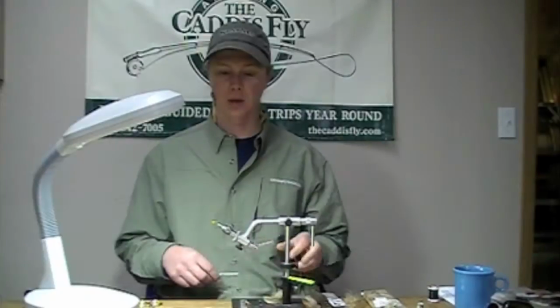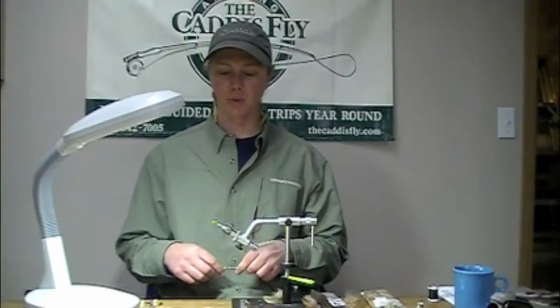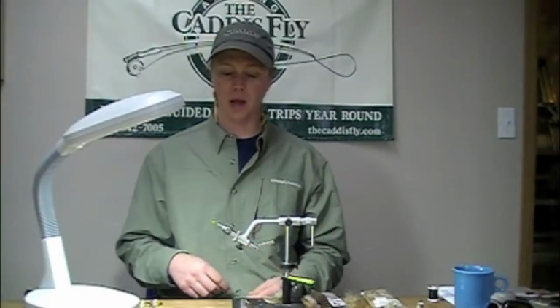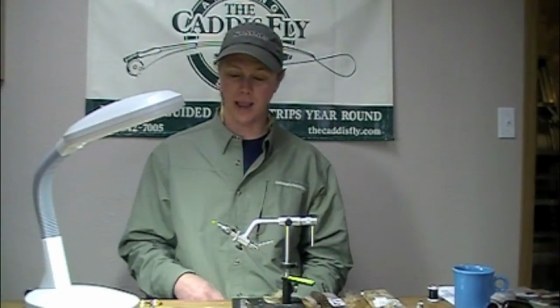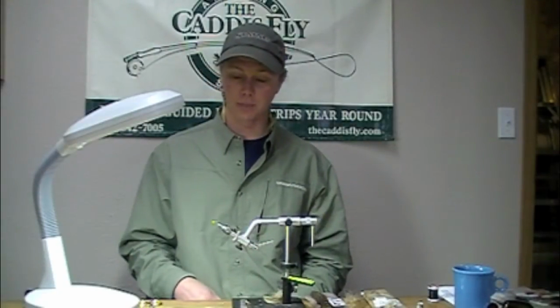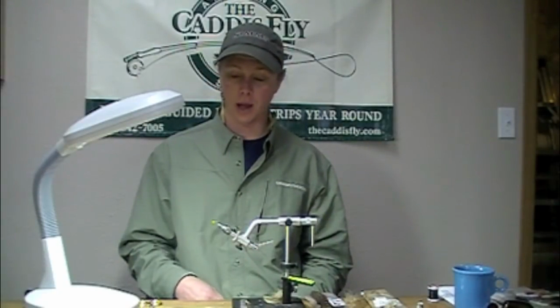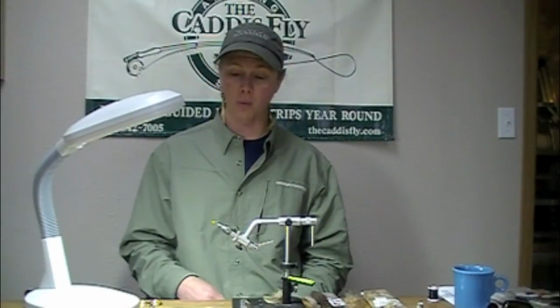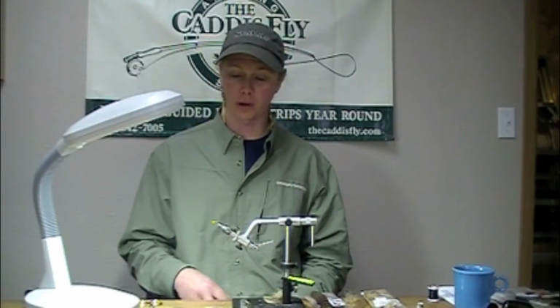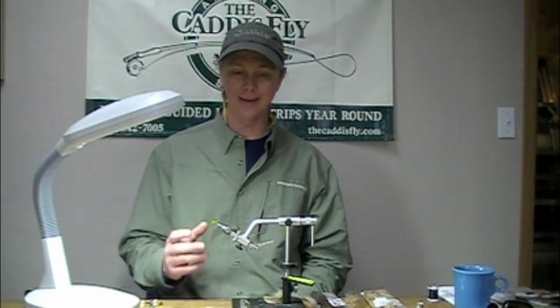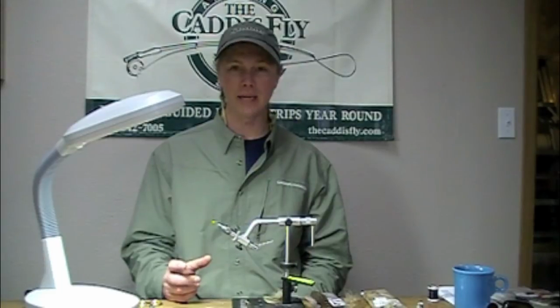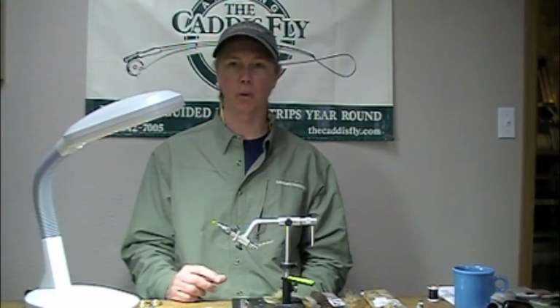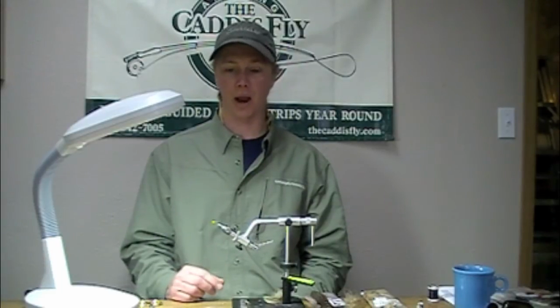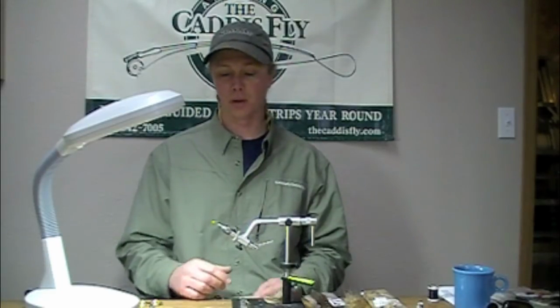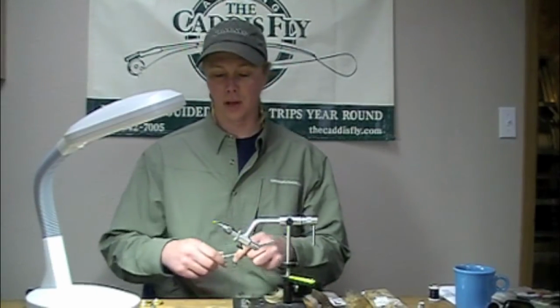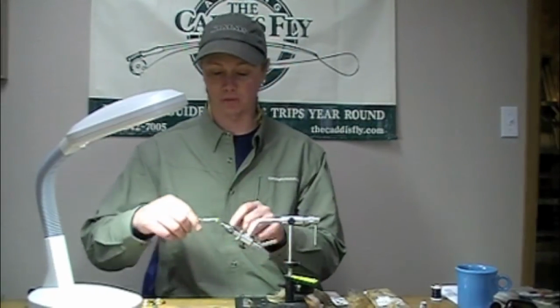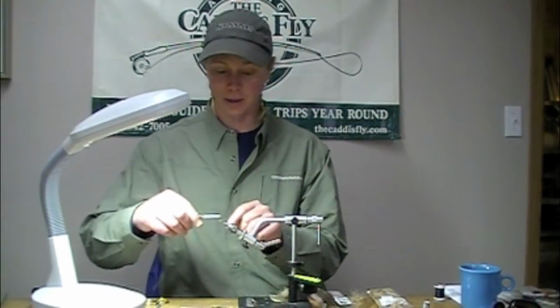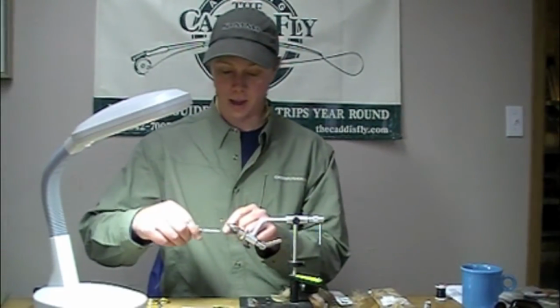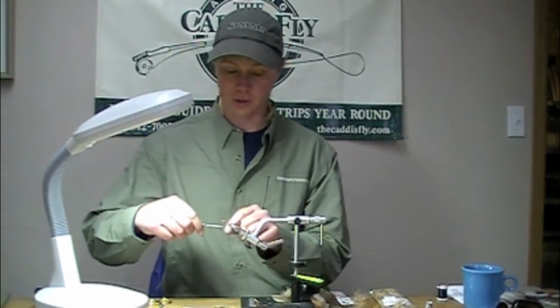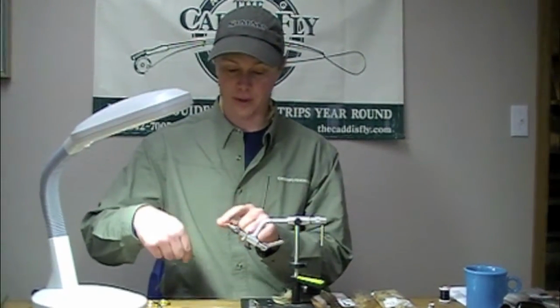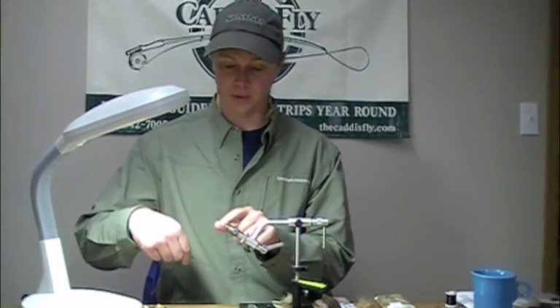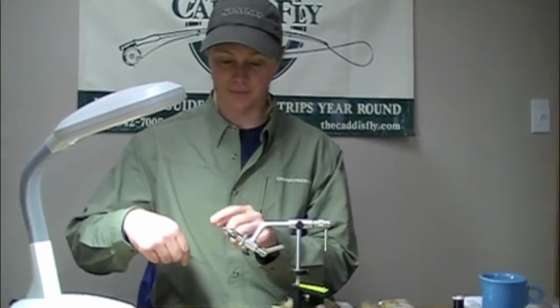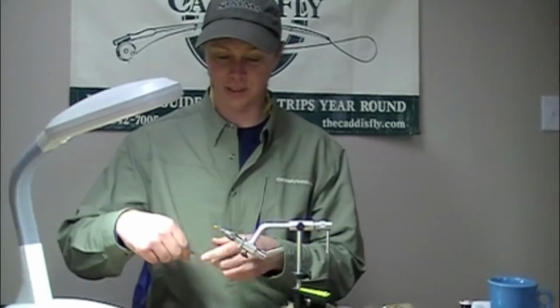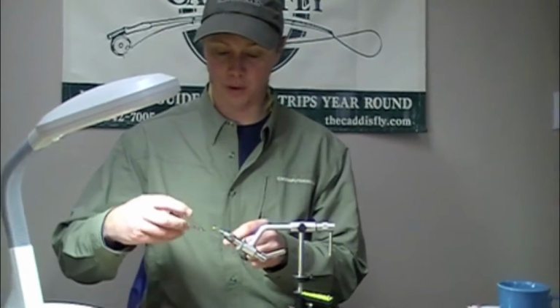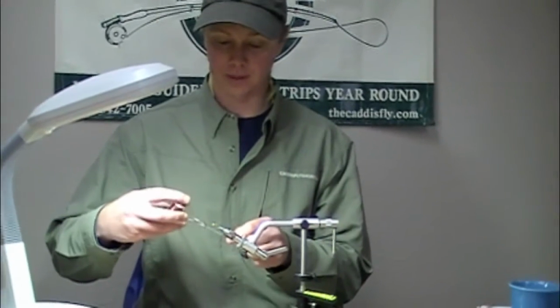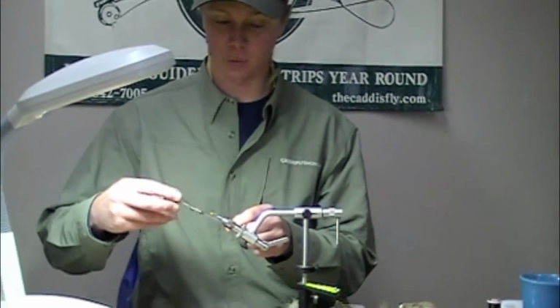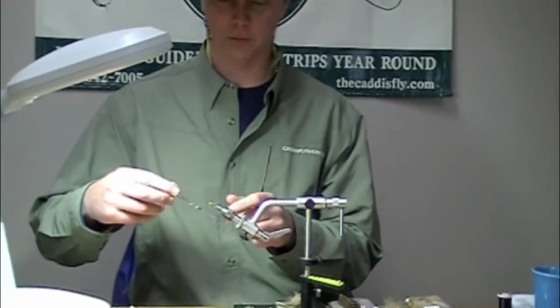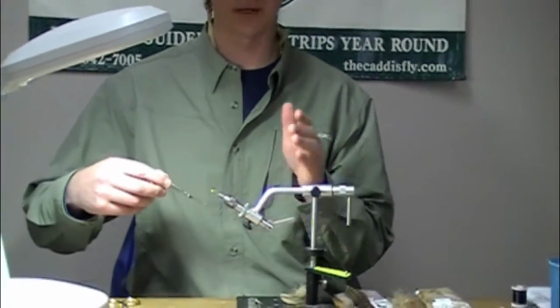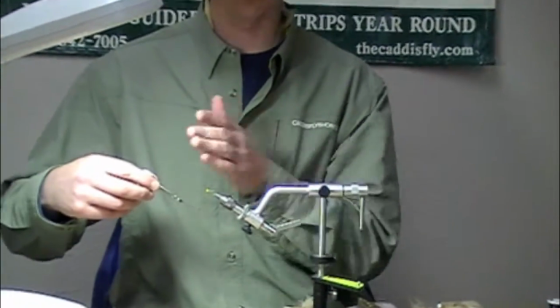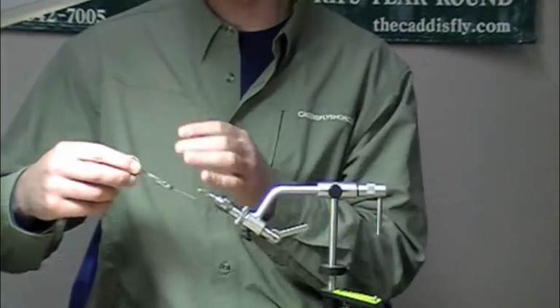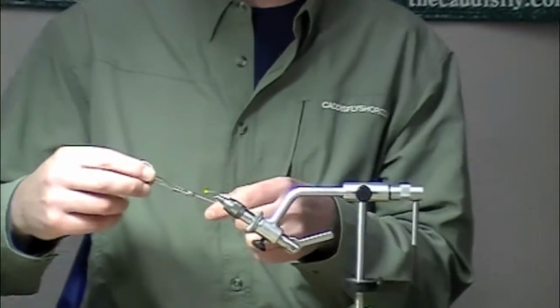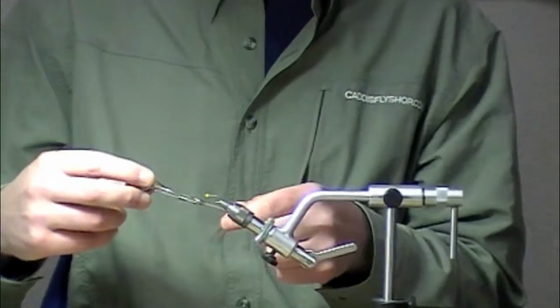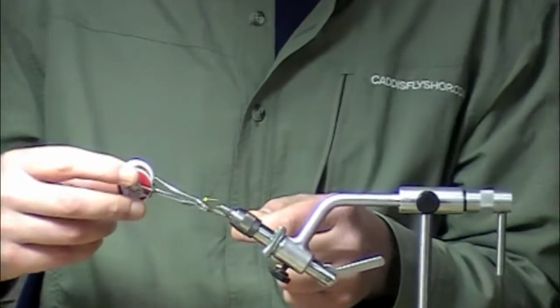Today we're going to be tying a high water hidden bead March Brown wet fly. We're going to start with a 3761 in a size 10, 12, or 14 for this March Brown hatch.